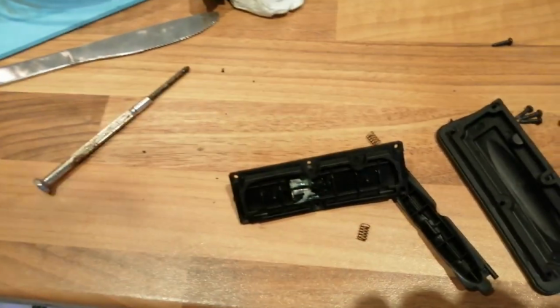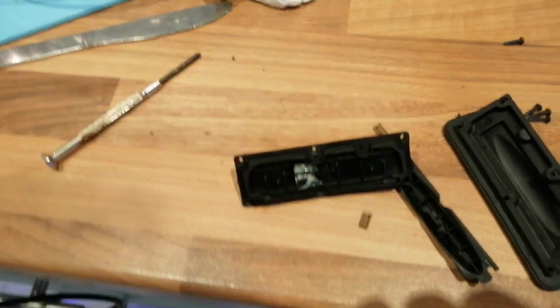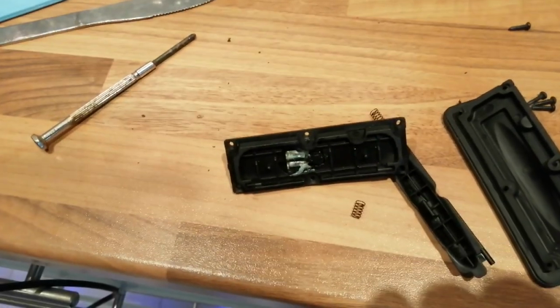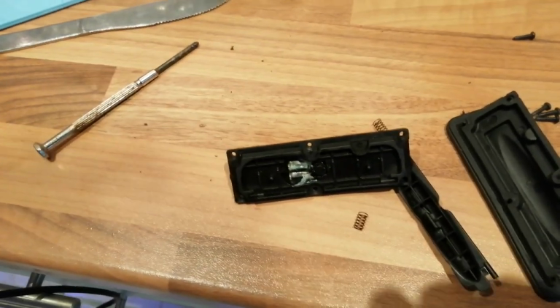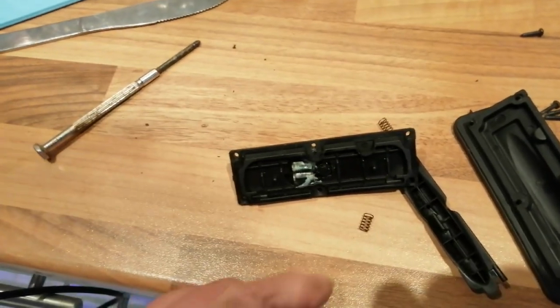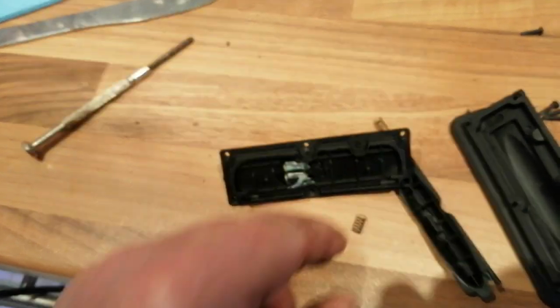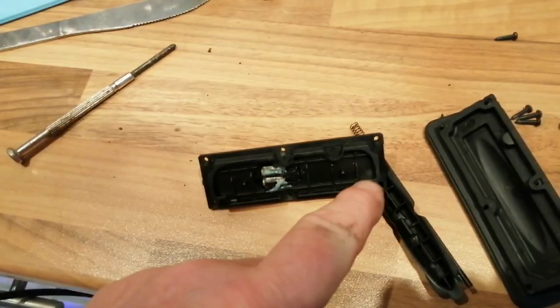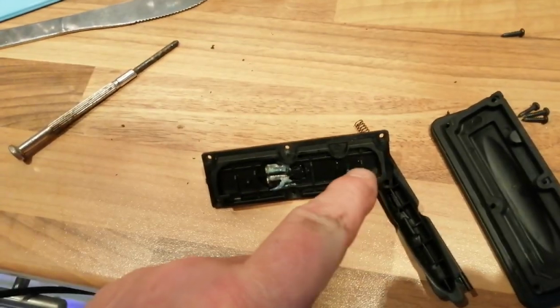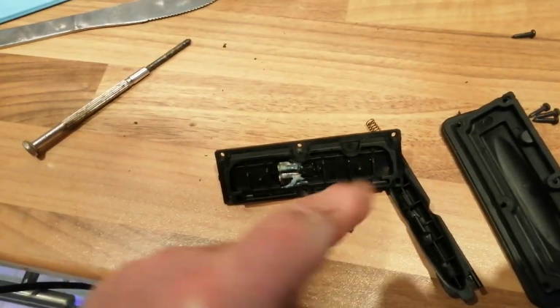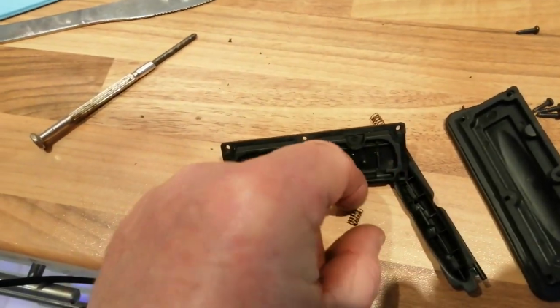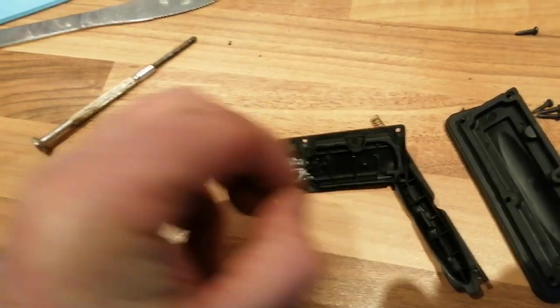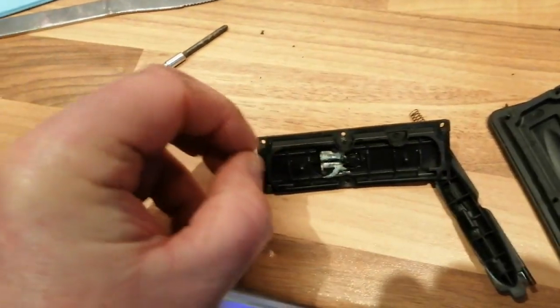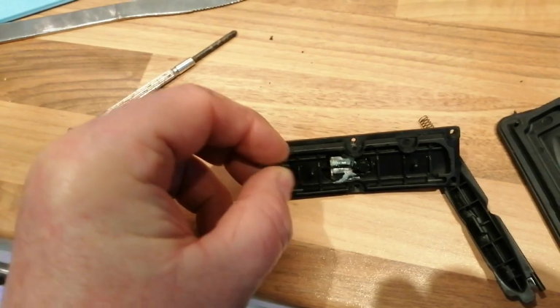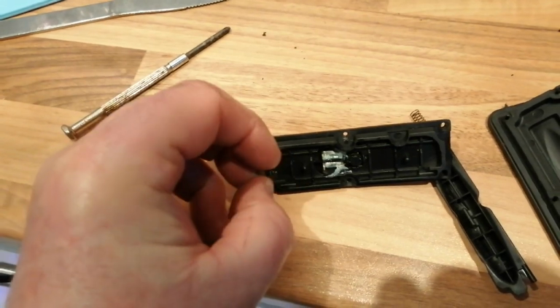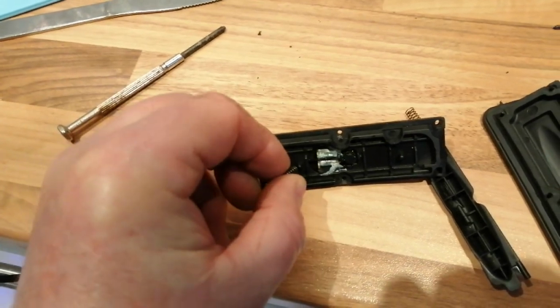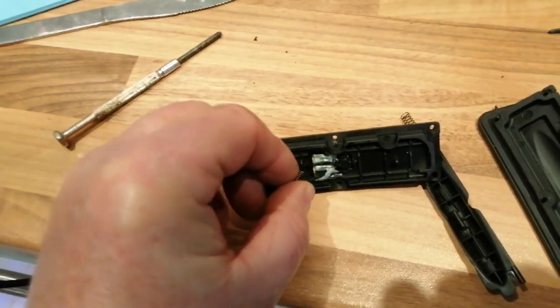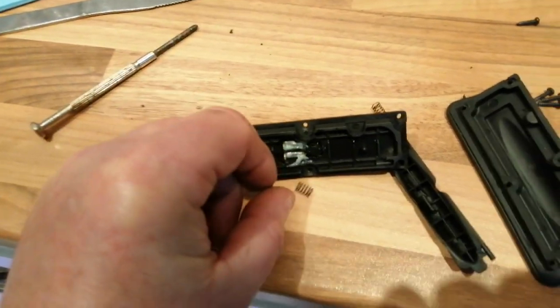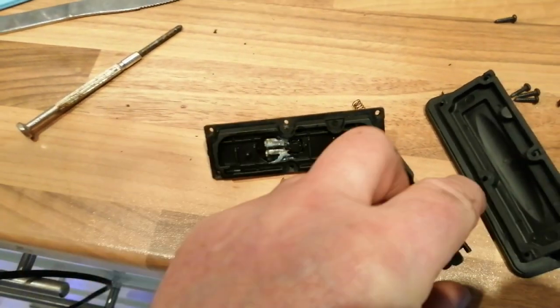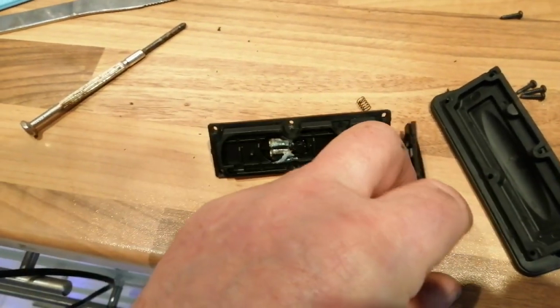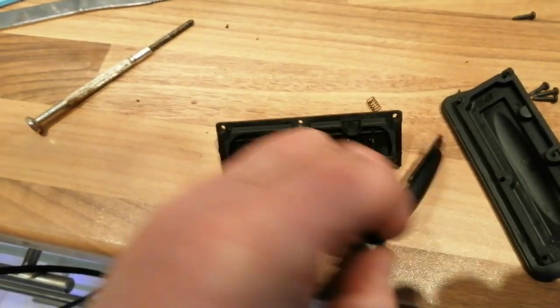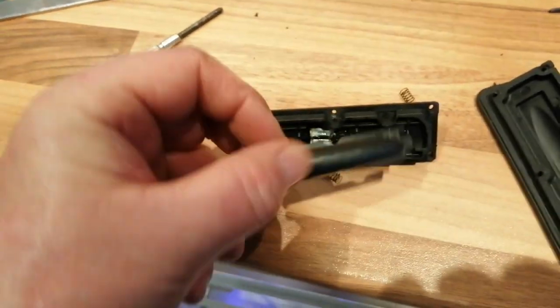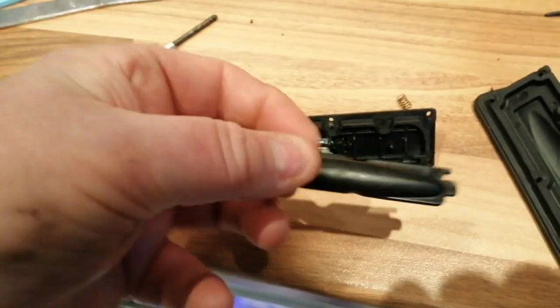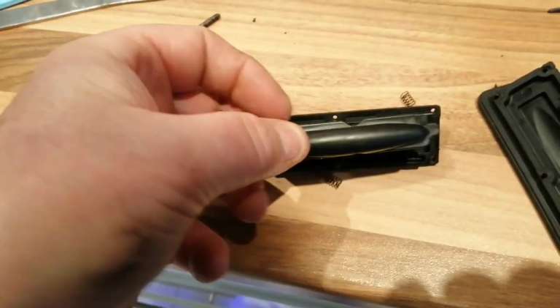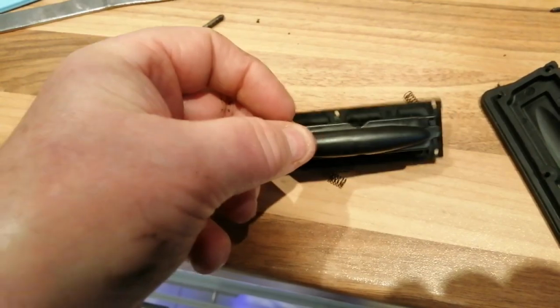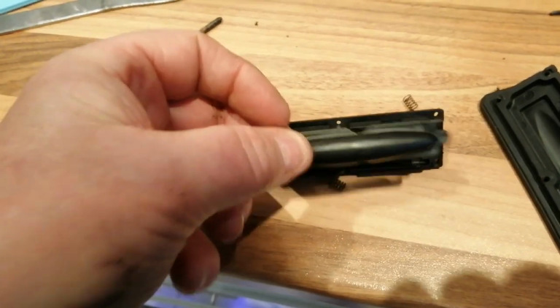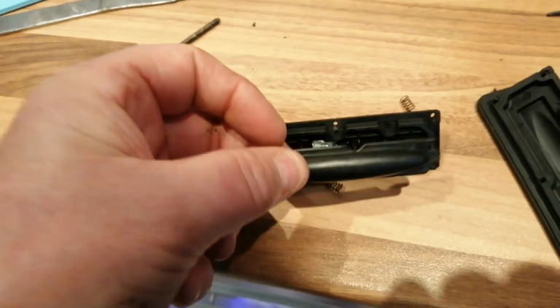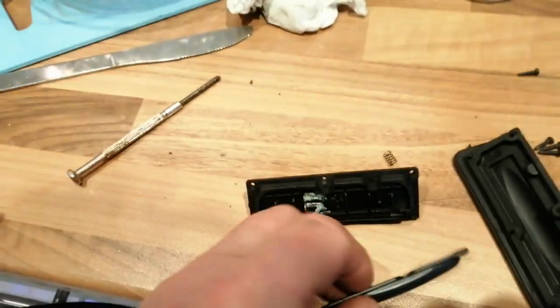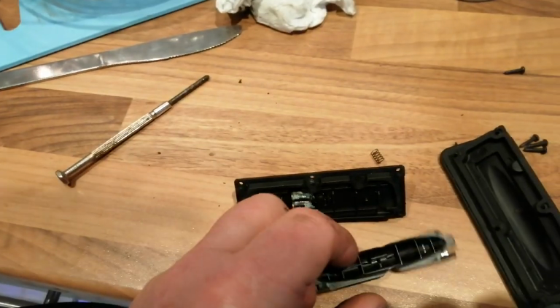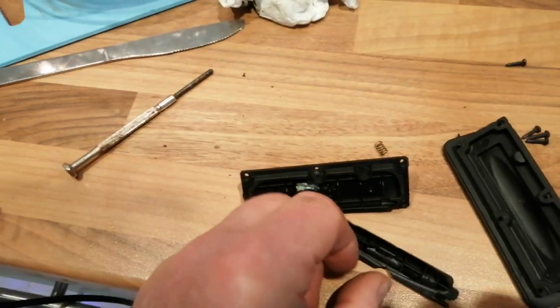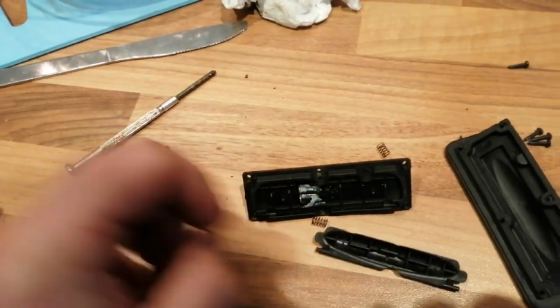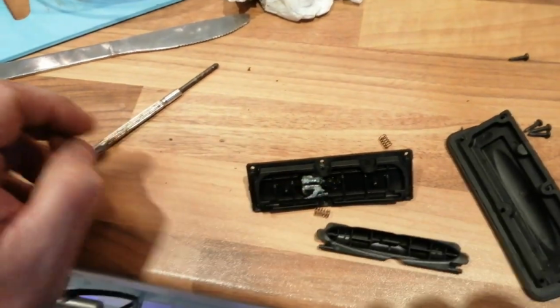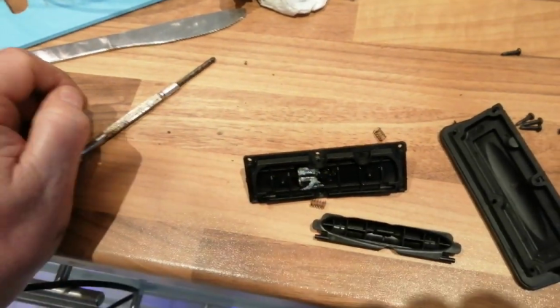If you want to try this yourself, be aware that on these two little posts there's a spring, because that's where you press it to open it manually — which wasn't happening either.